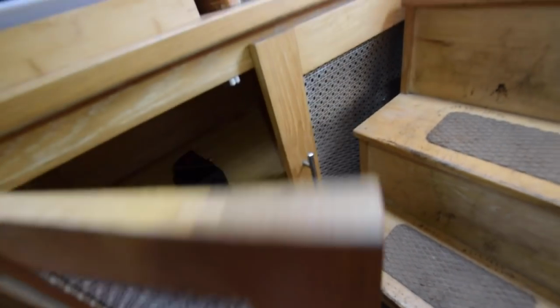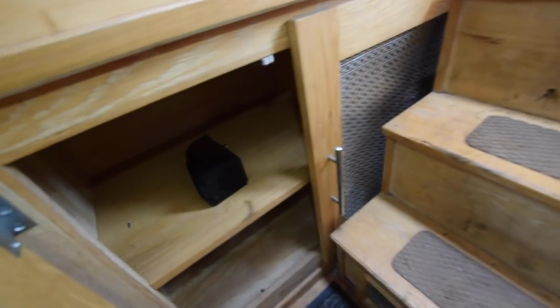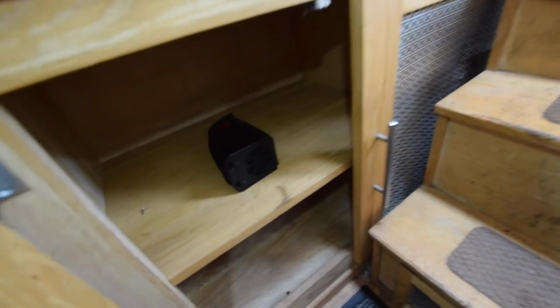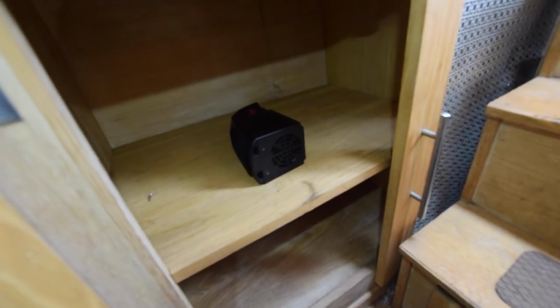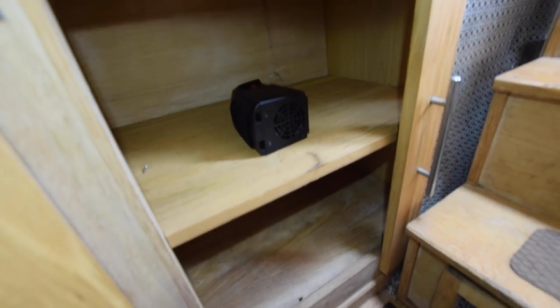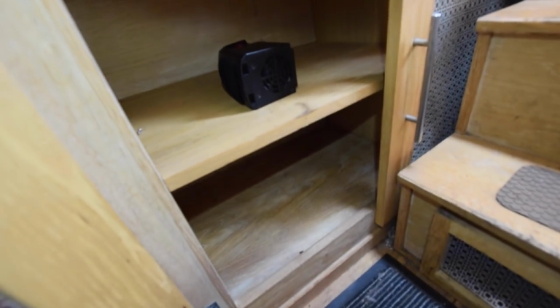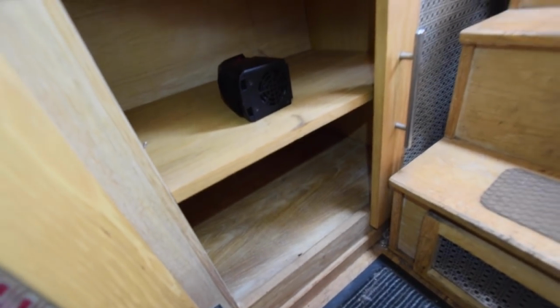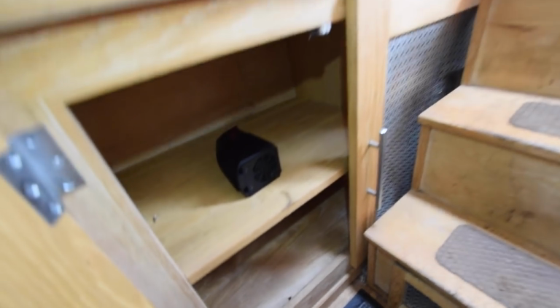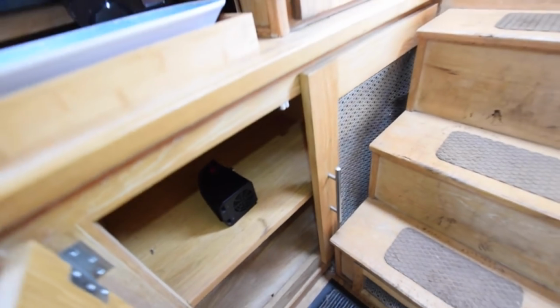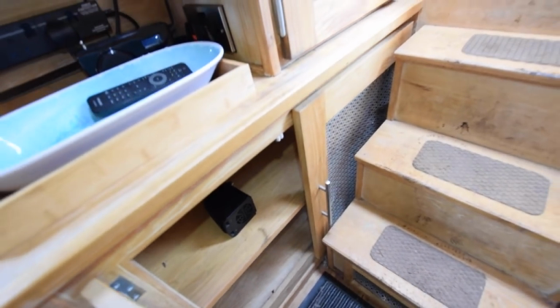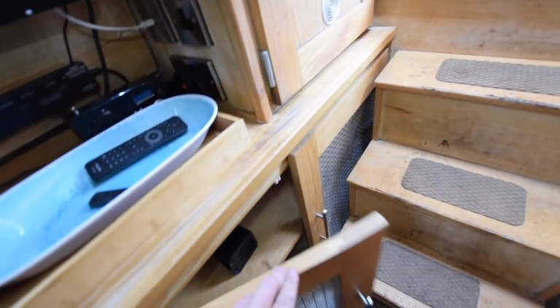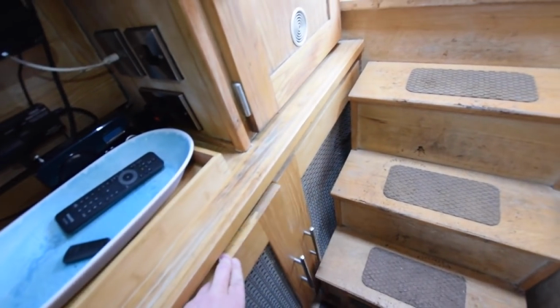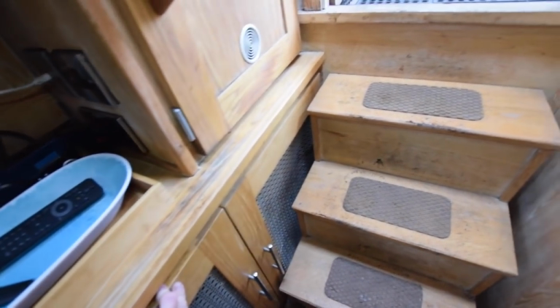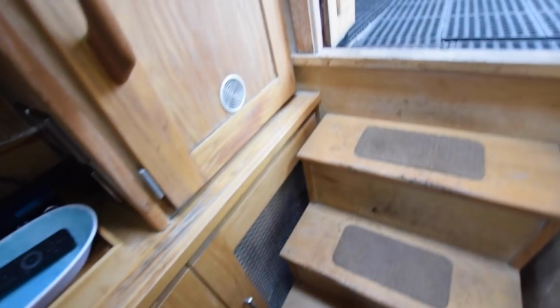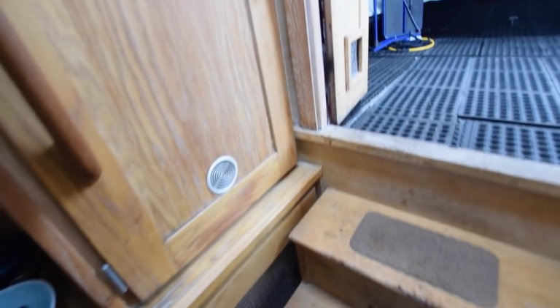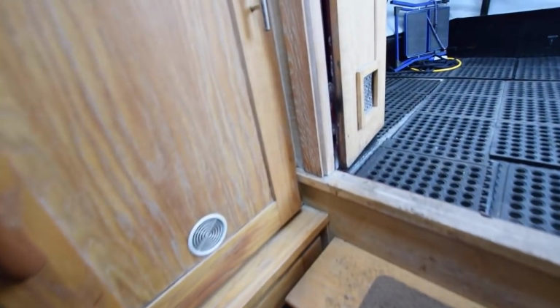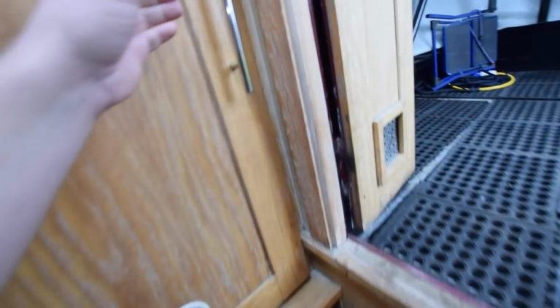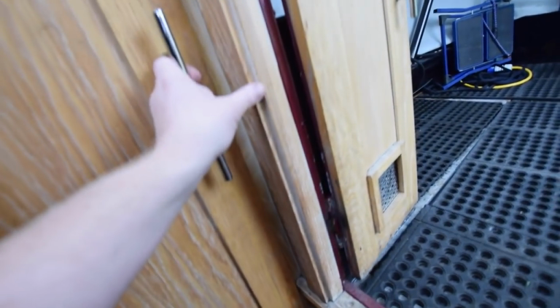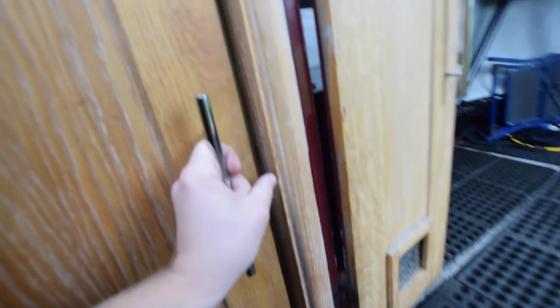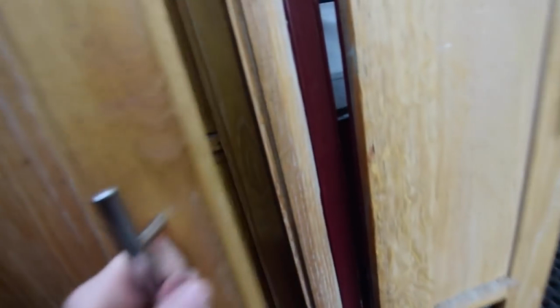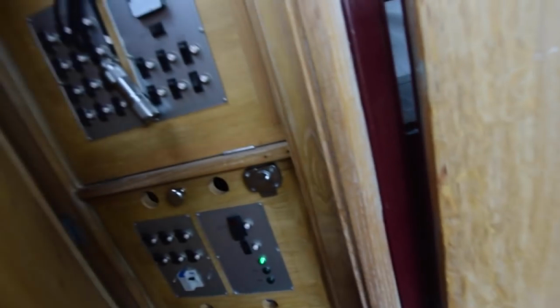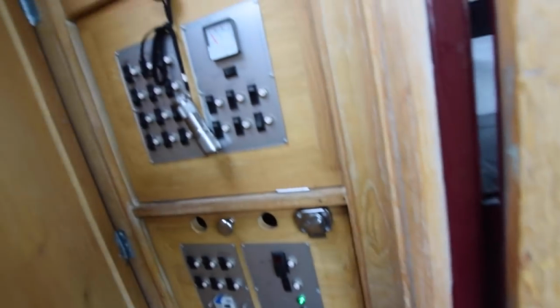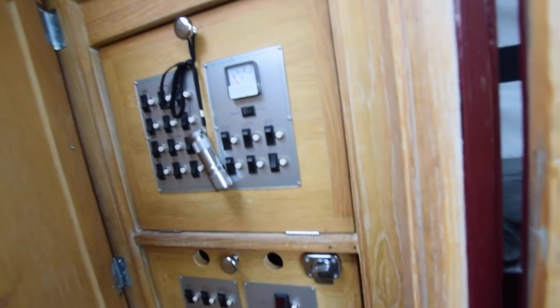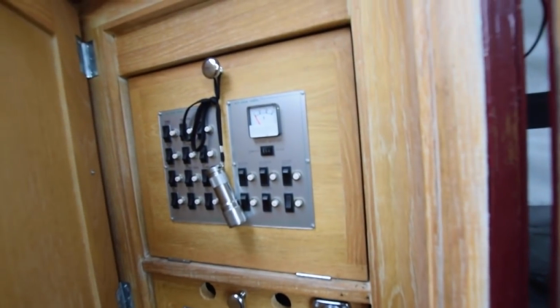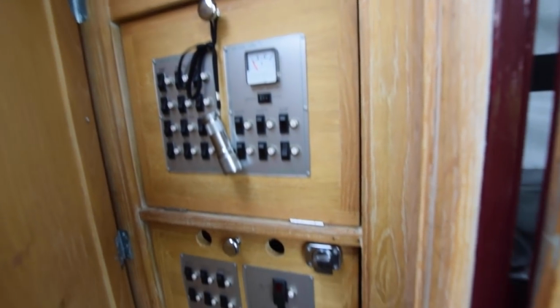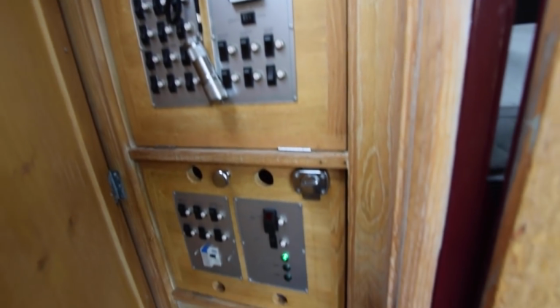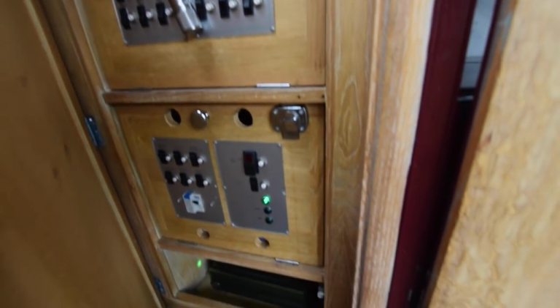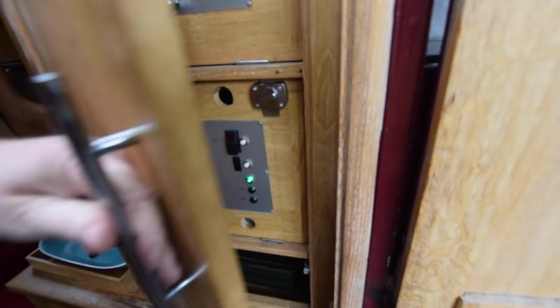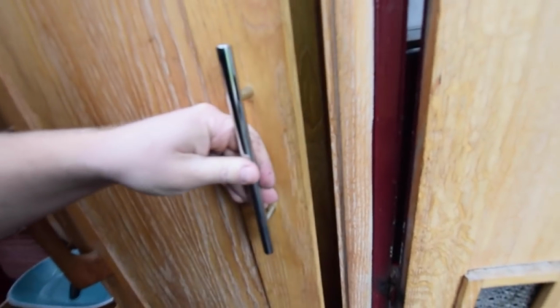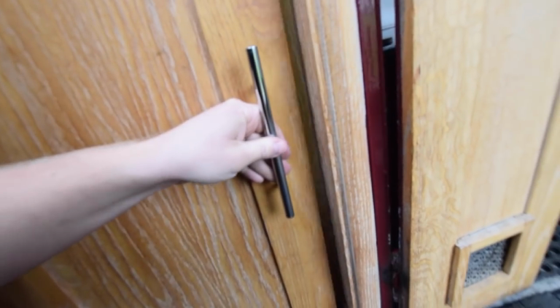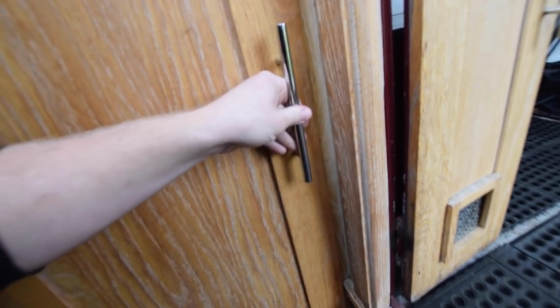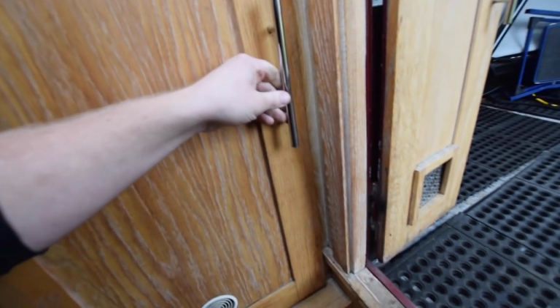There's a cupboard under here. The rear steps move out of the way to access the other part of that cupboard, and you can also access the water pump. All the electronics are in there.